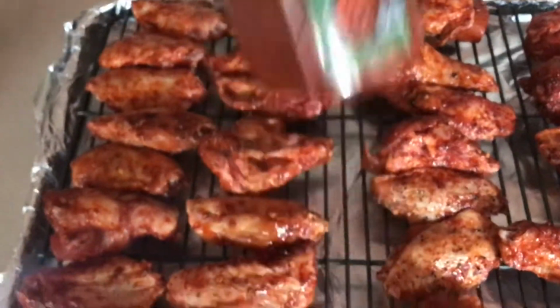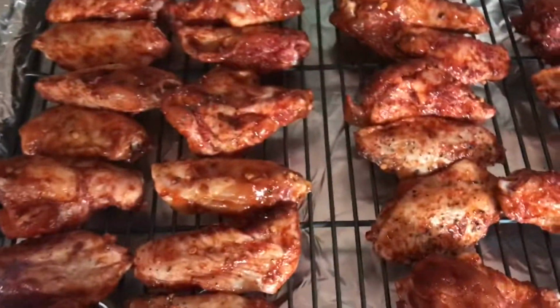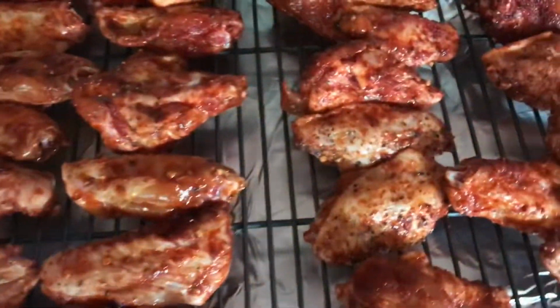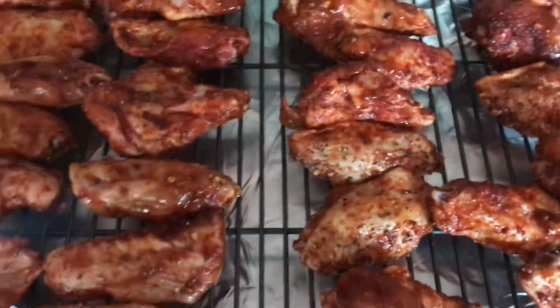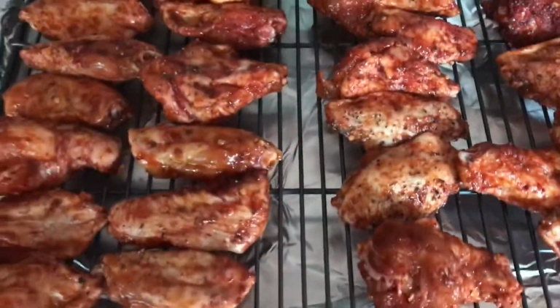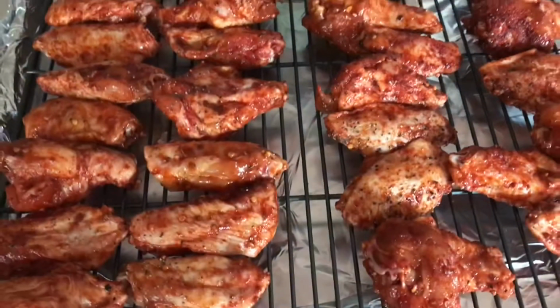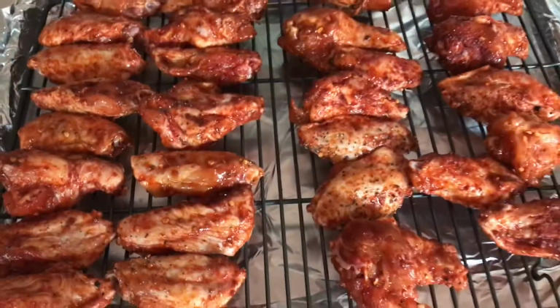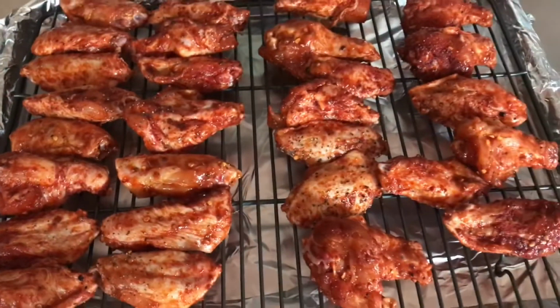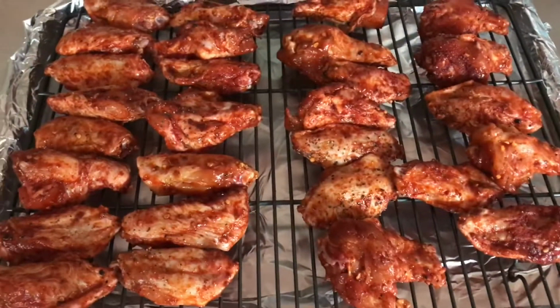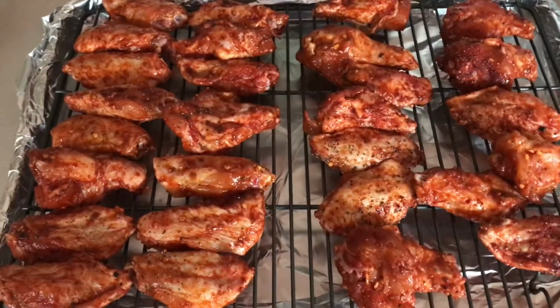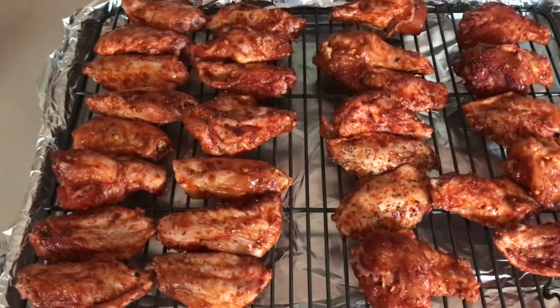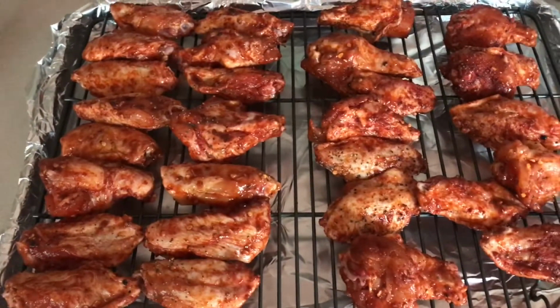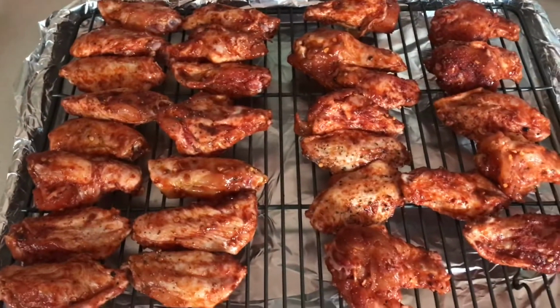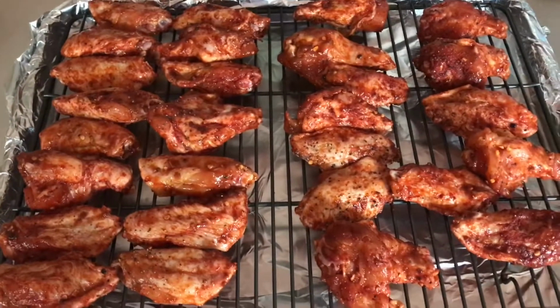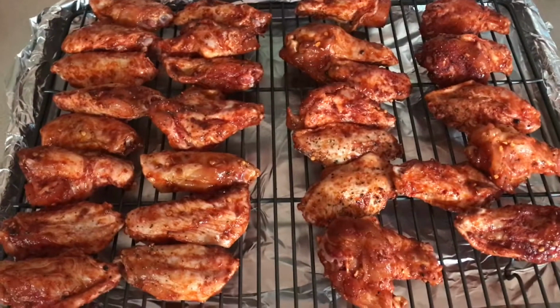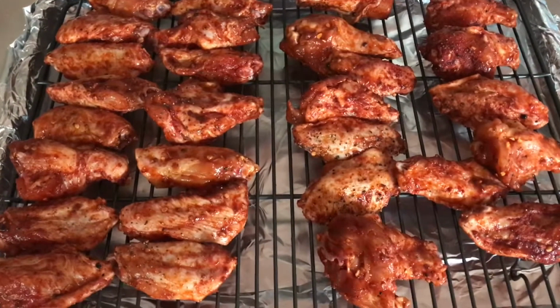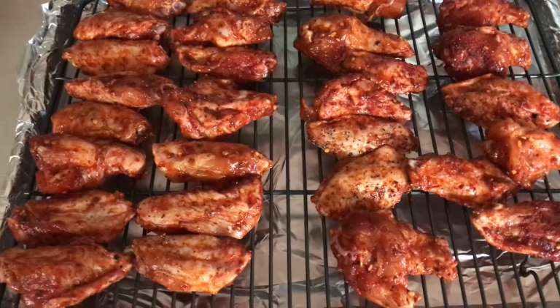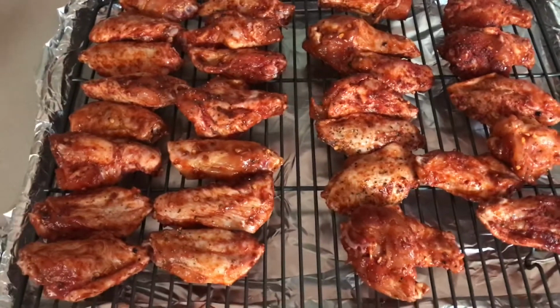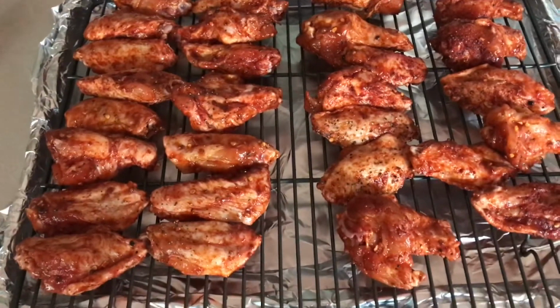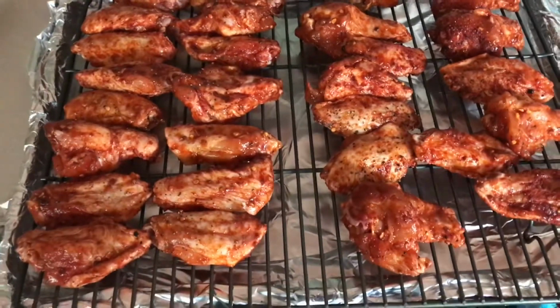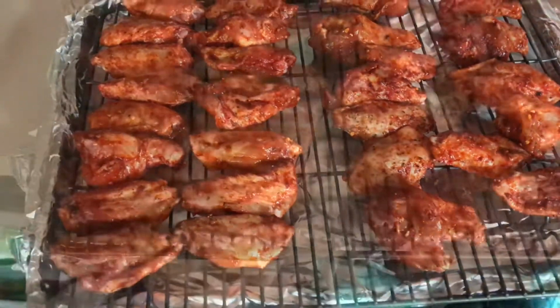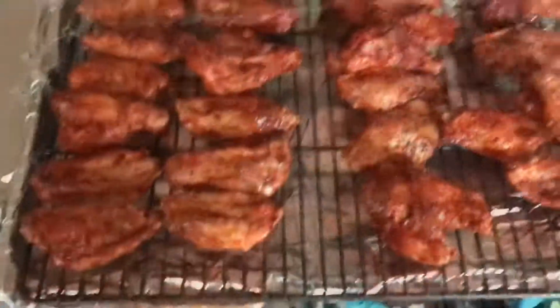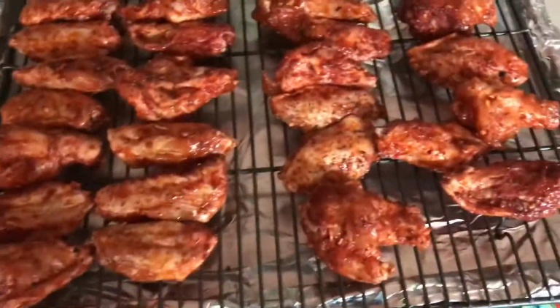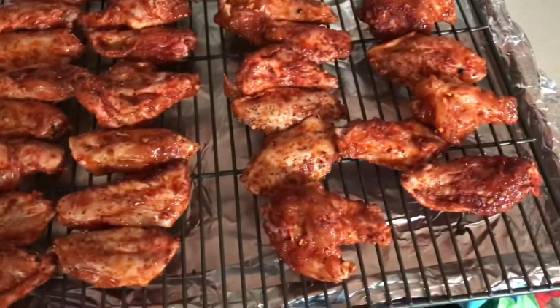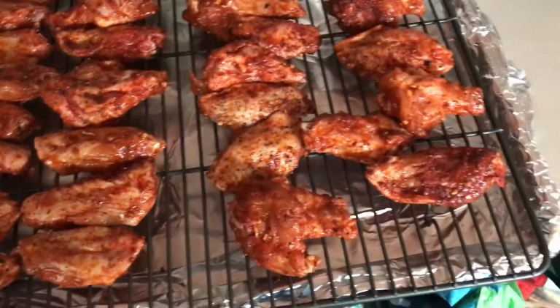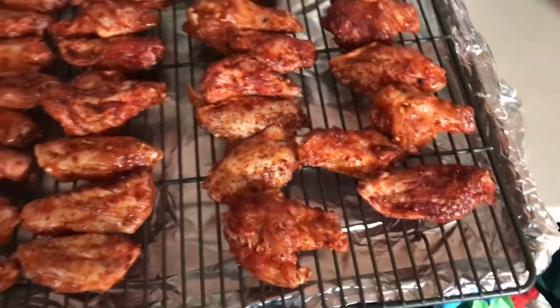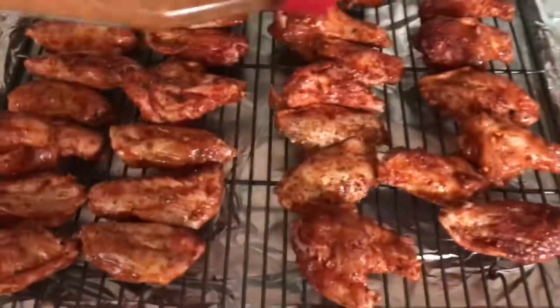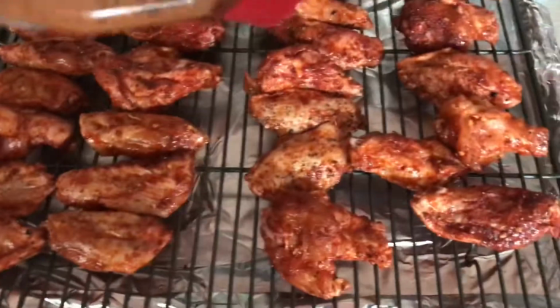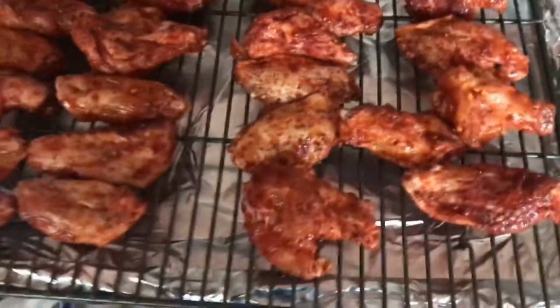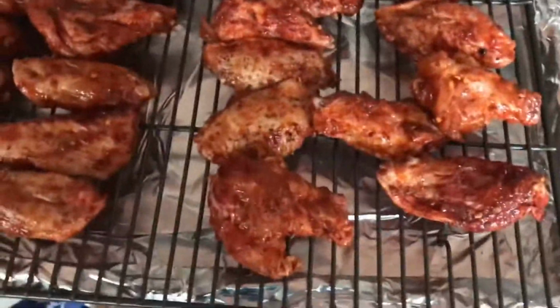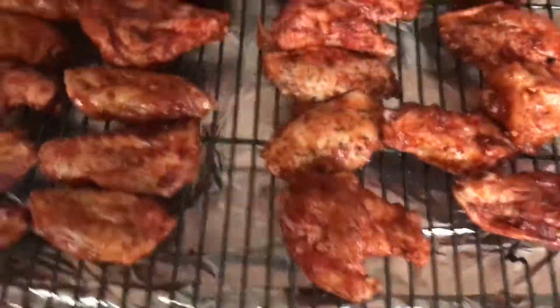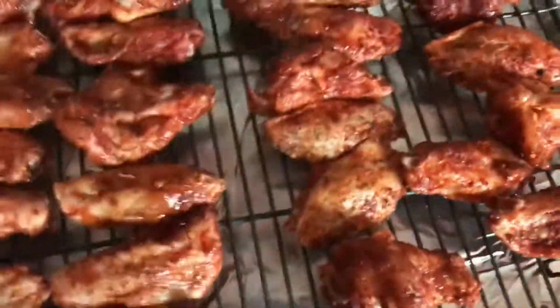The oven is at 100 degrees. I'm going to cook this for about 45 minutes. I like a little crunch, so 45 minutes is about right — going to put a little drizzle on top. Just a drizzle.